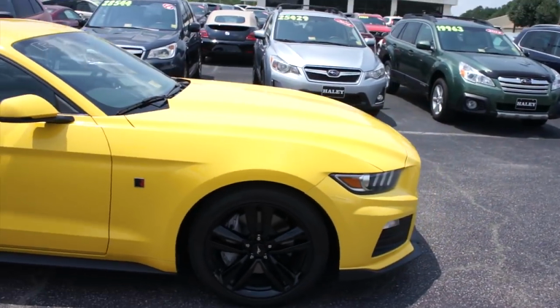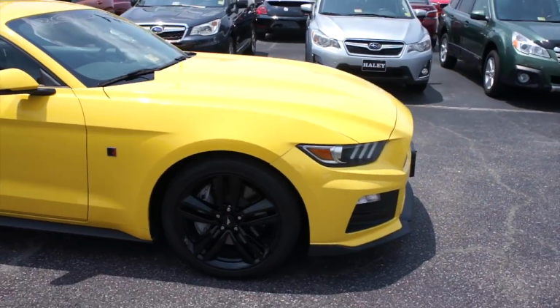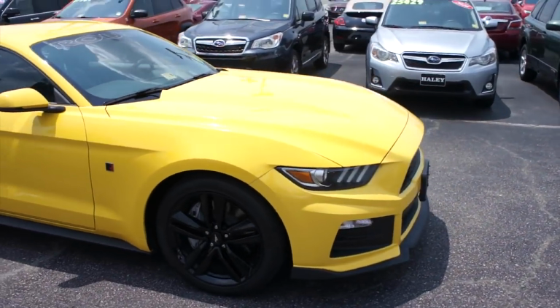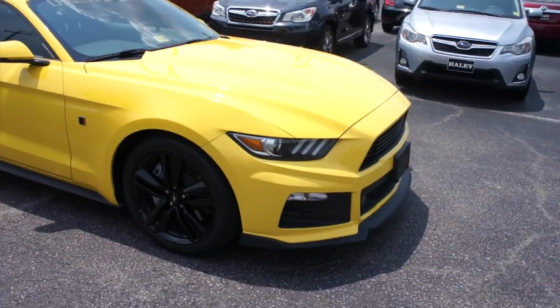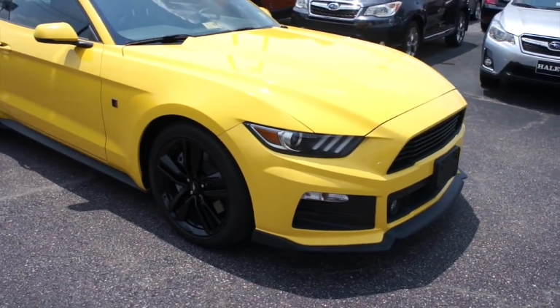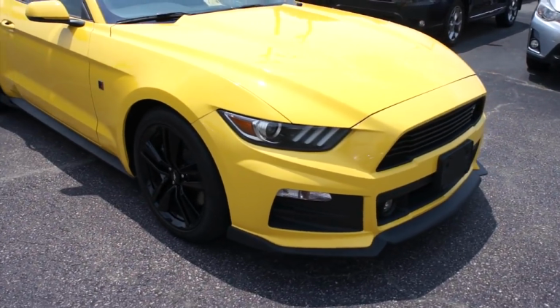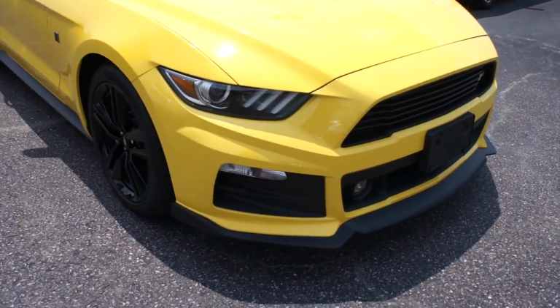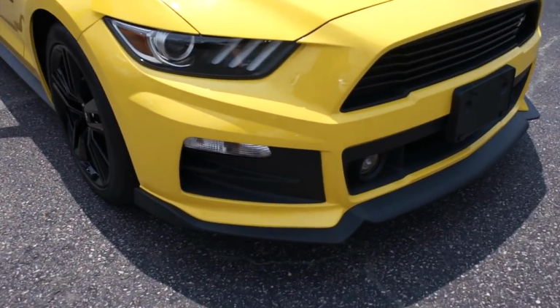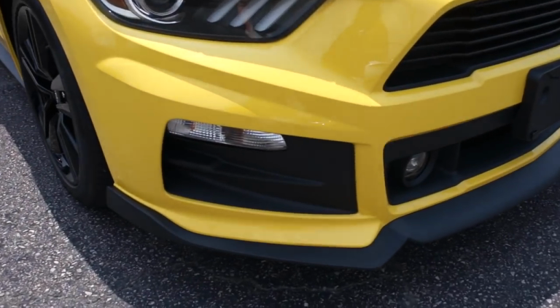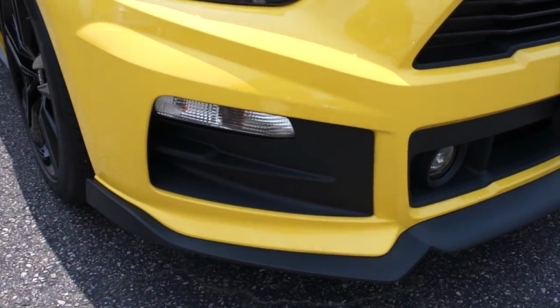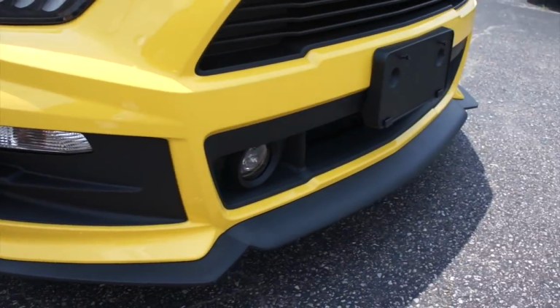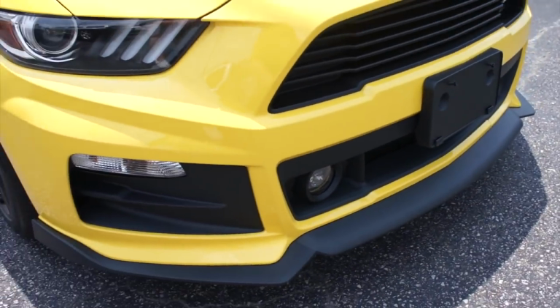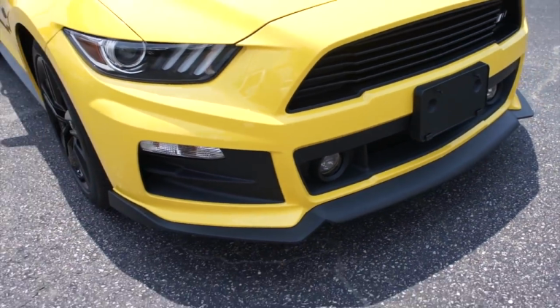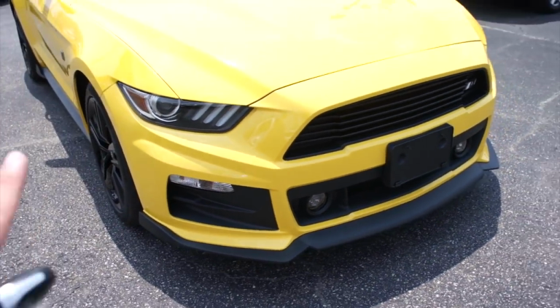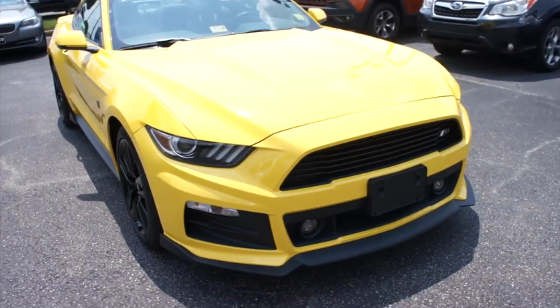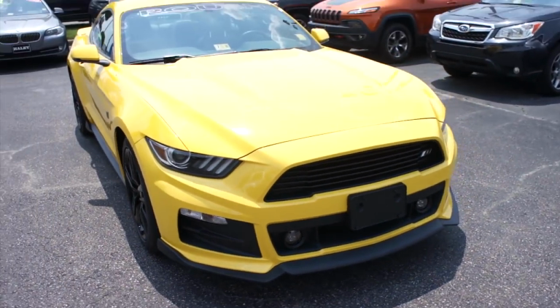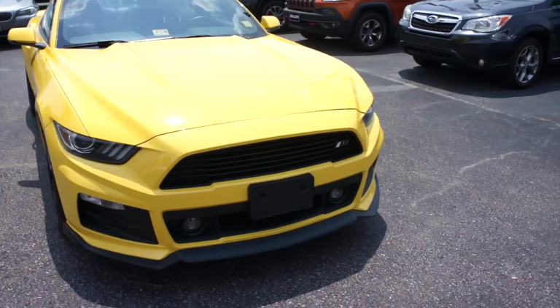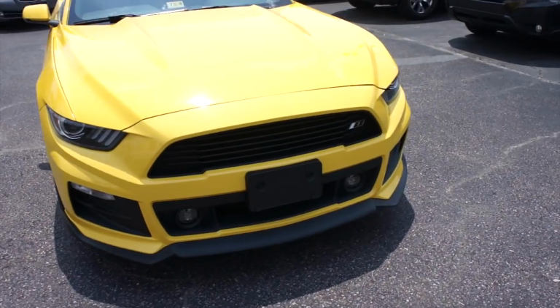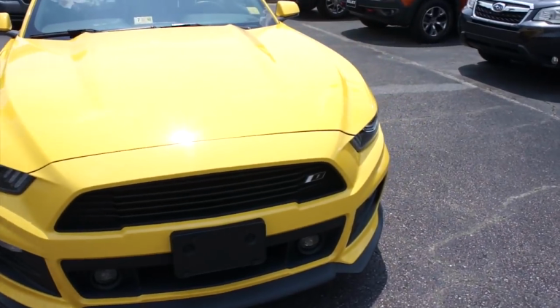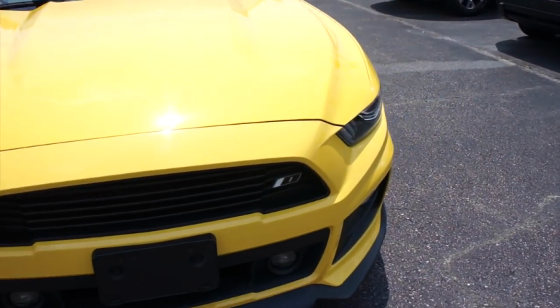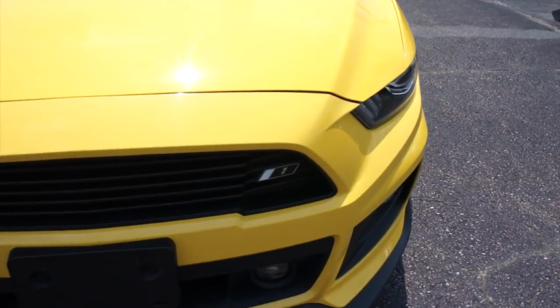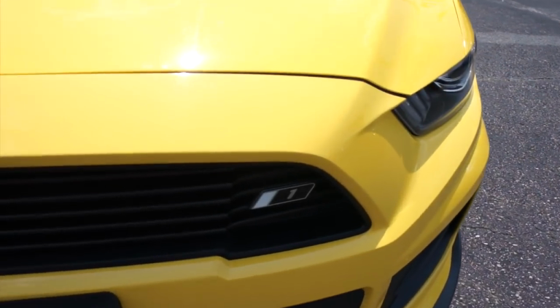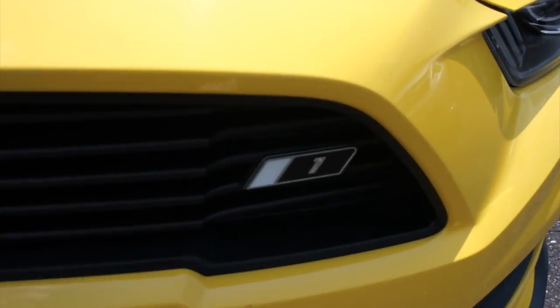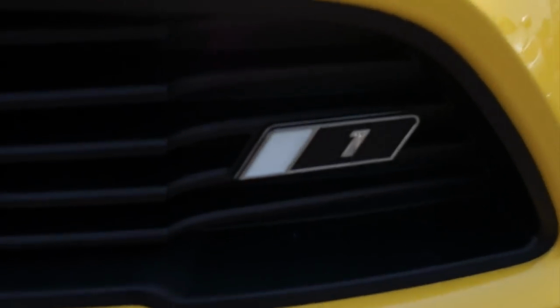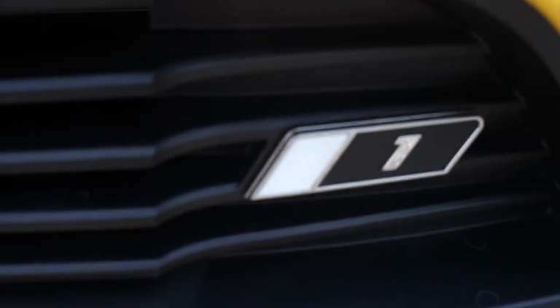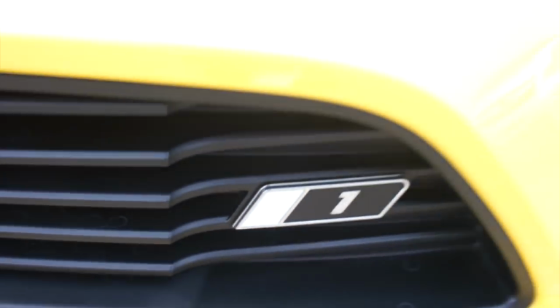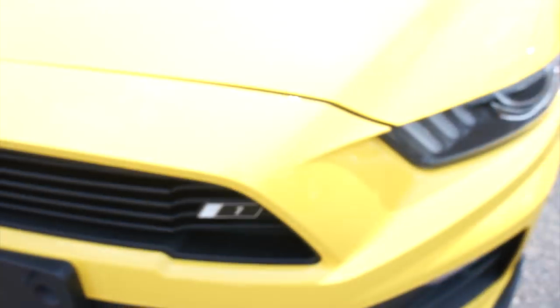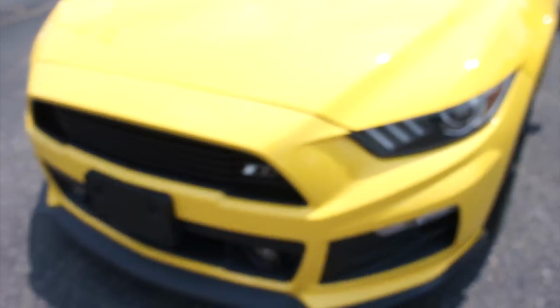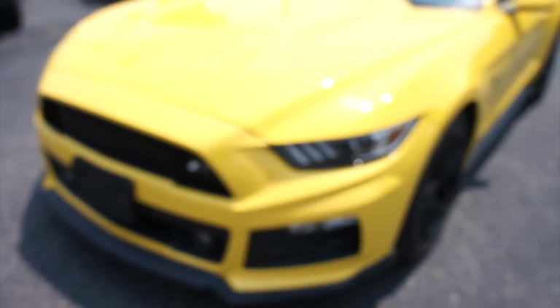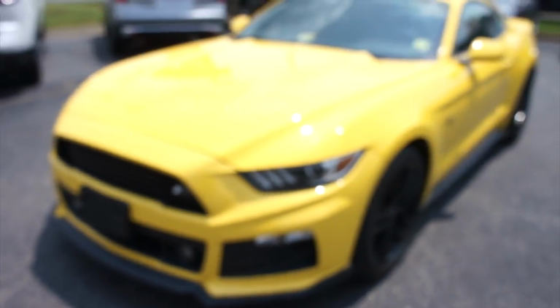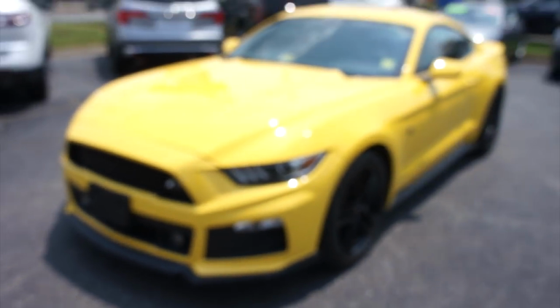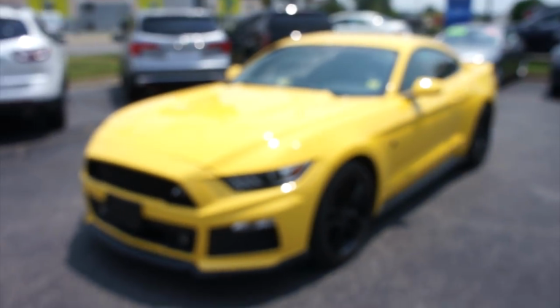Up front you do have a very nice looking splitter down below, your fog lights and headlights, as well as your Stage 1 badge right there on the grille. I mean, this car just looks so cool.